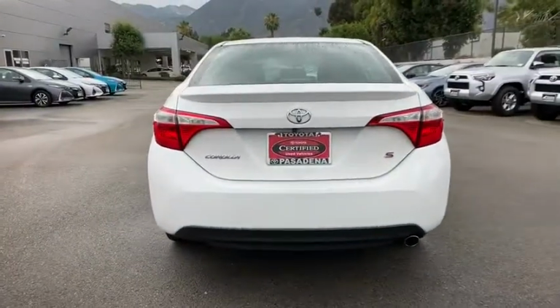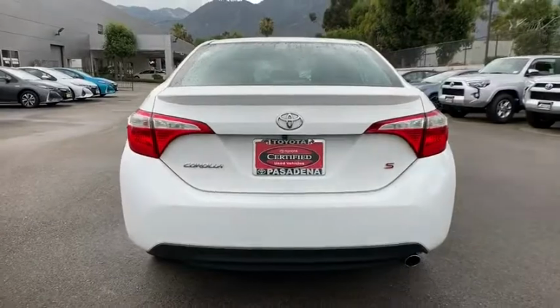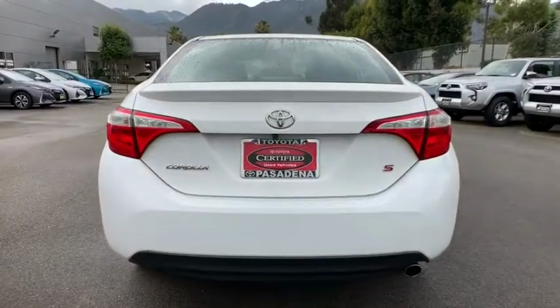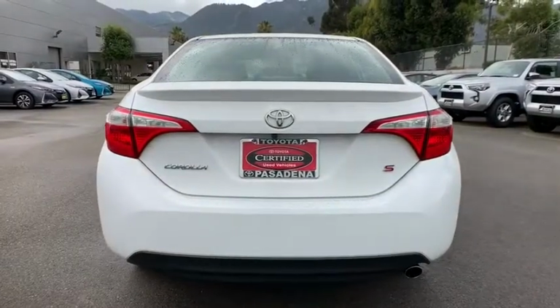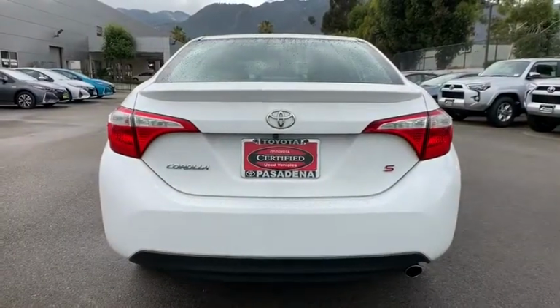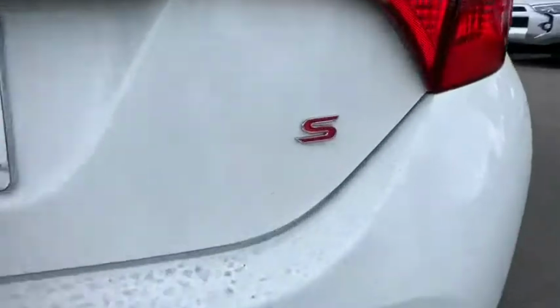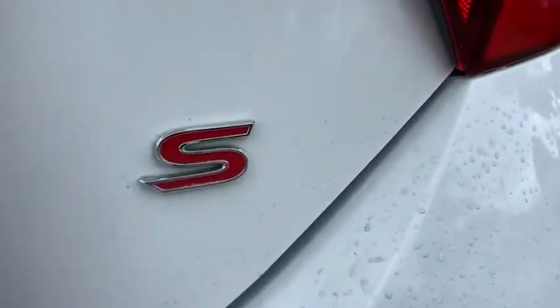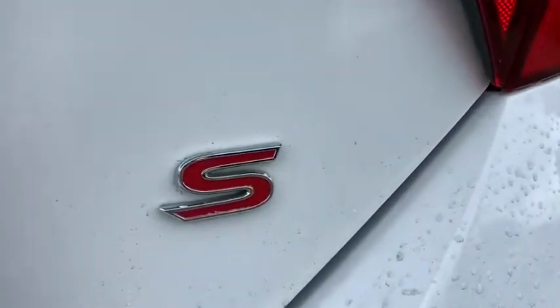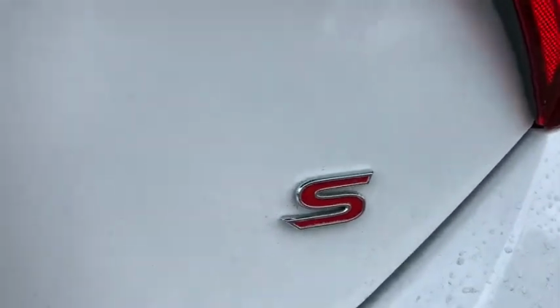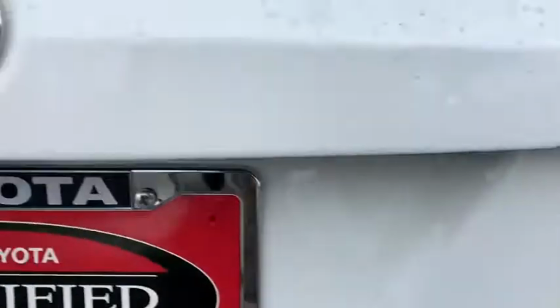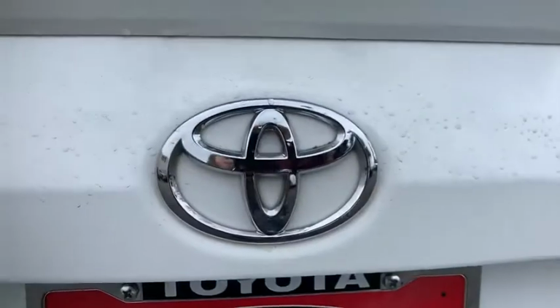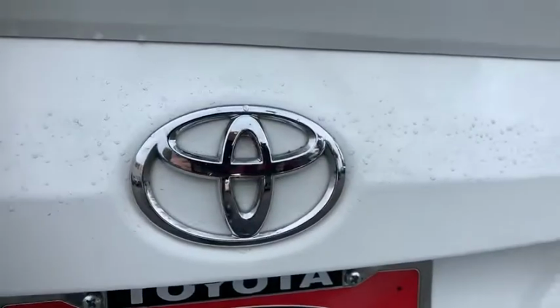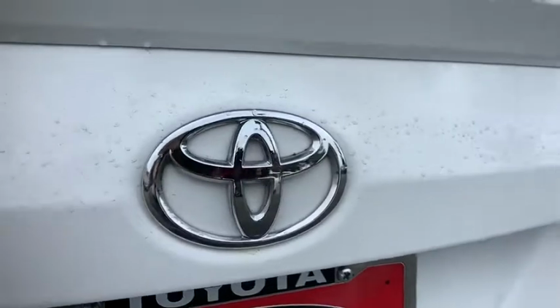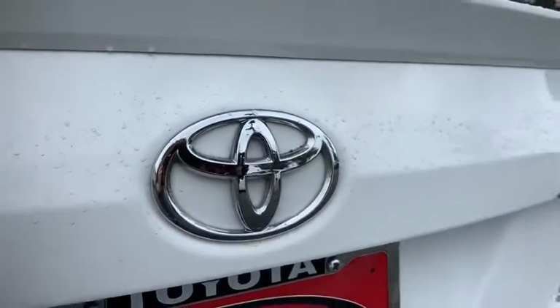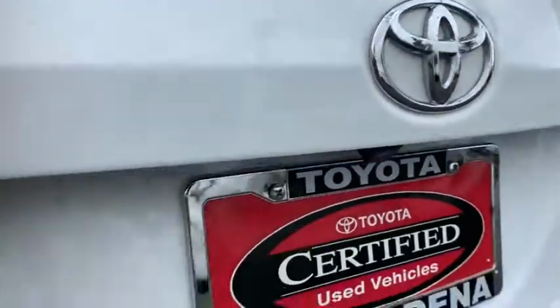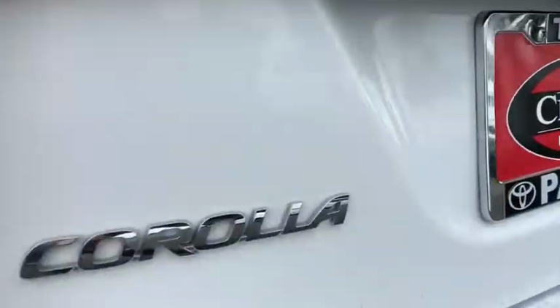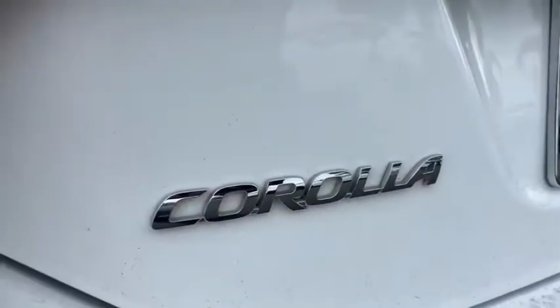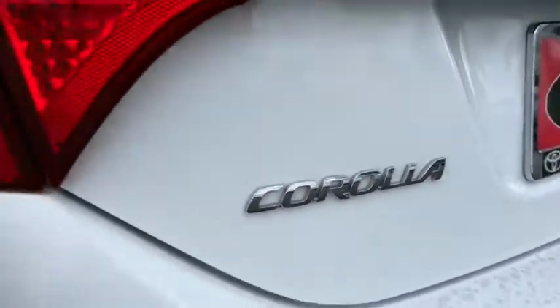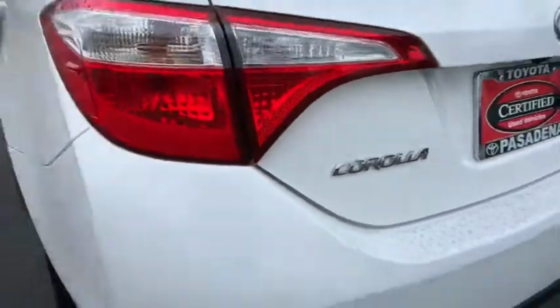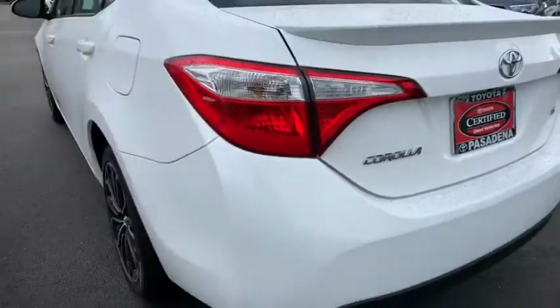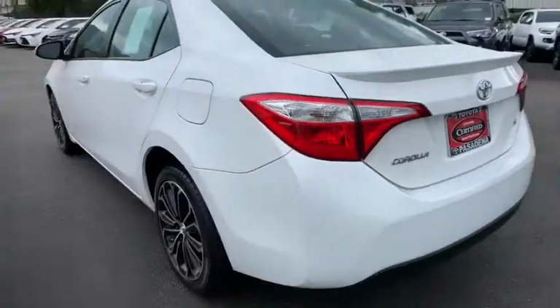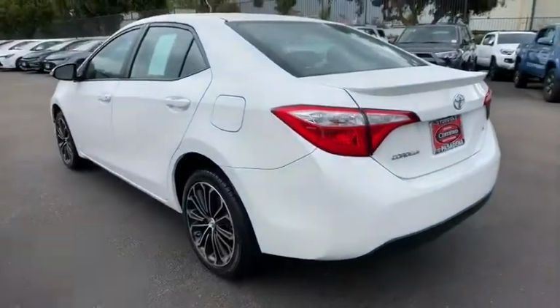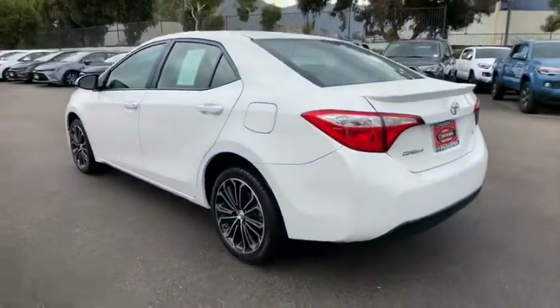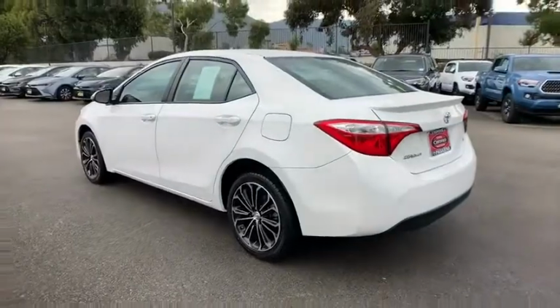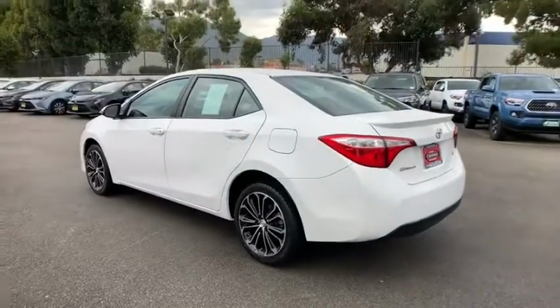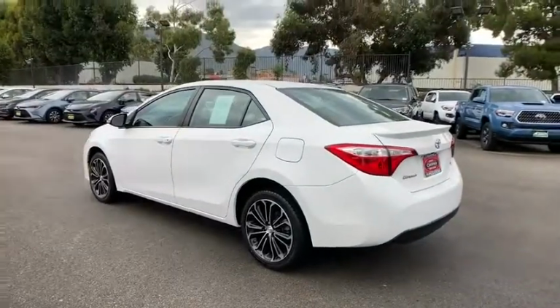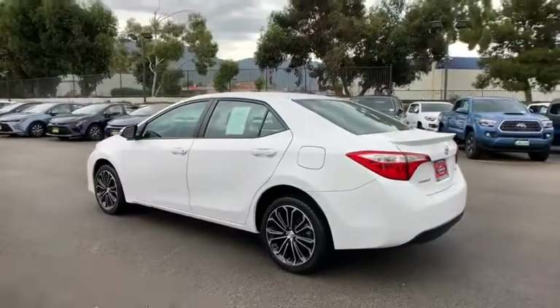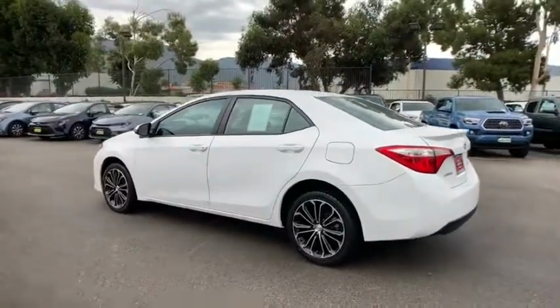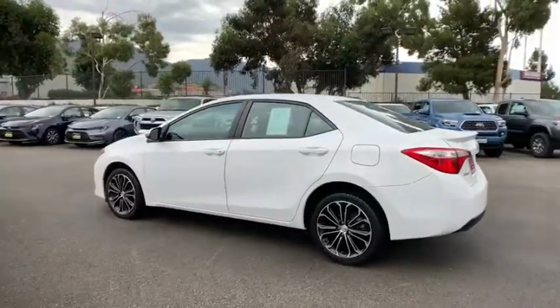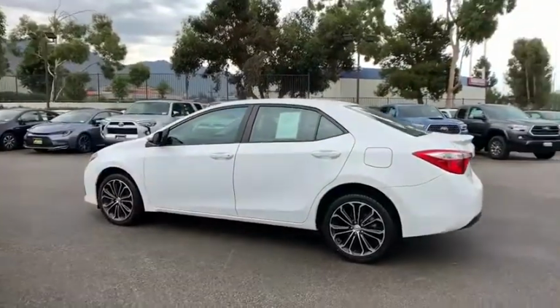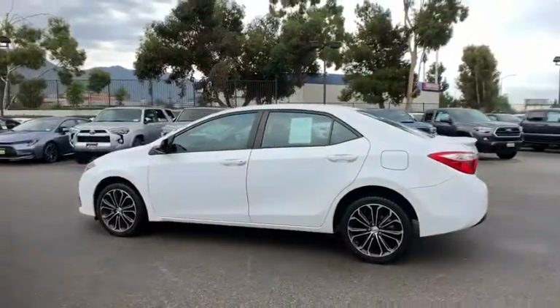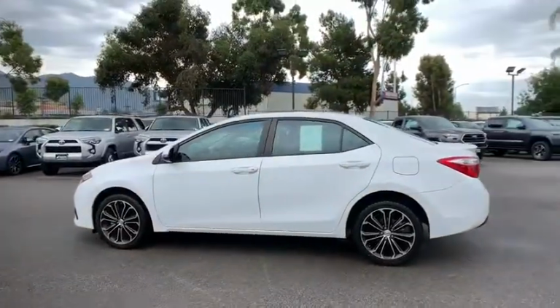Backup camera, steering wheel audio controls, anti-lock braking system, keyless entry, stability control, traction control, leather-wrapped steering wheel, Bluetooth, adjustable steering wheel, power steering, aluminum wheels.